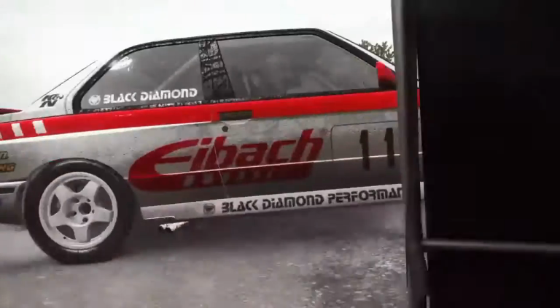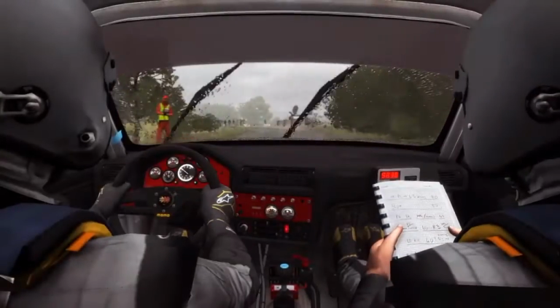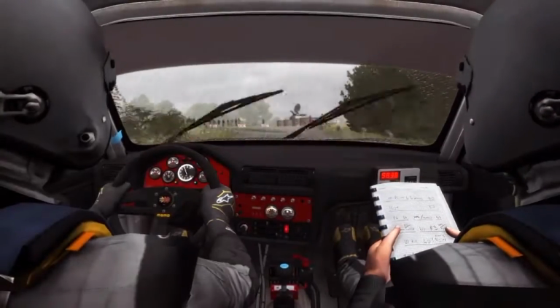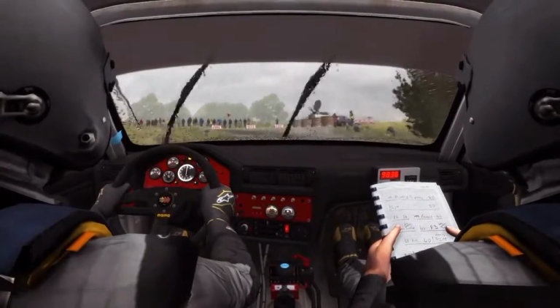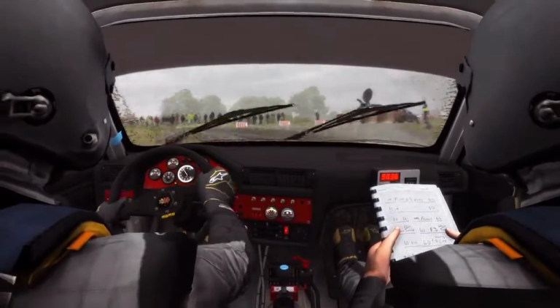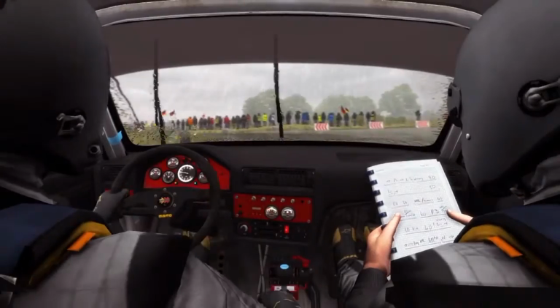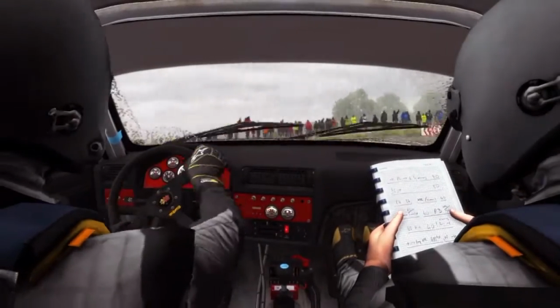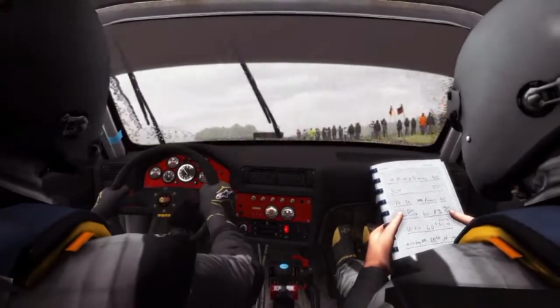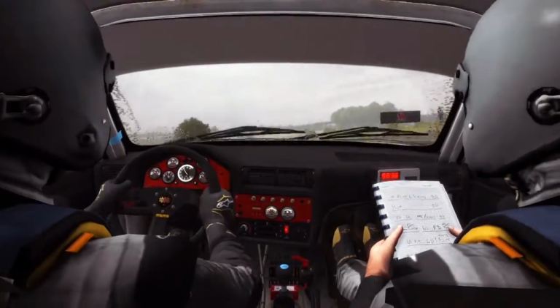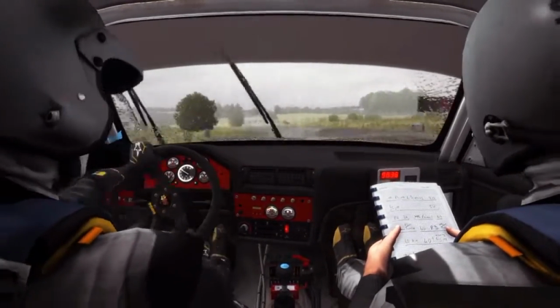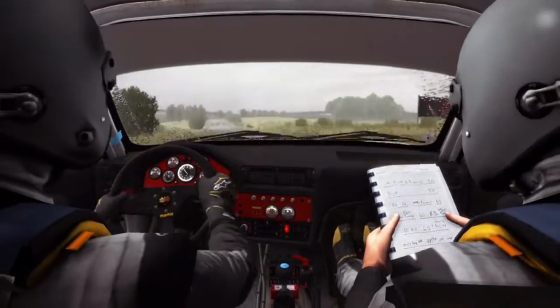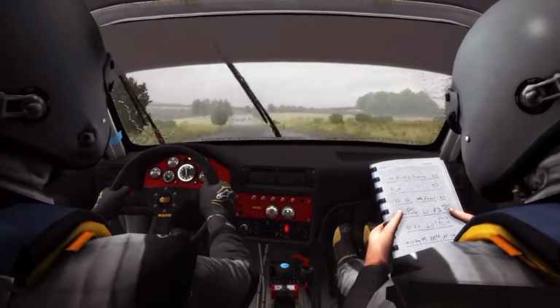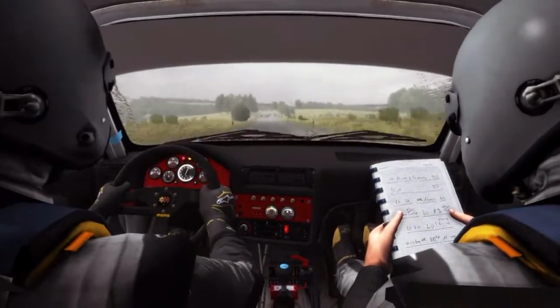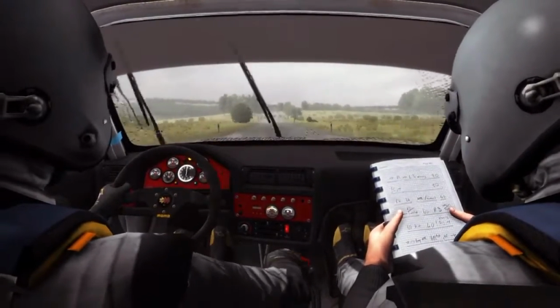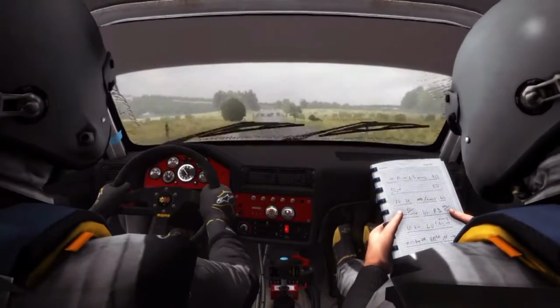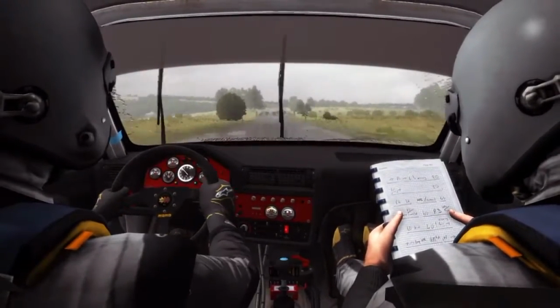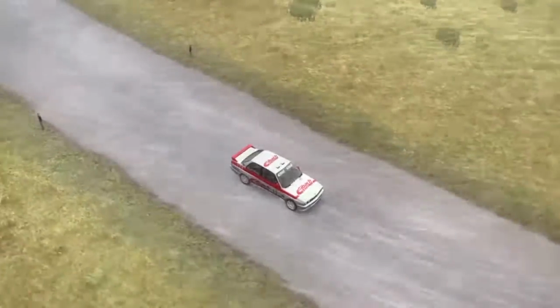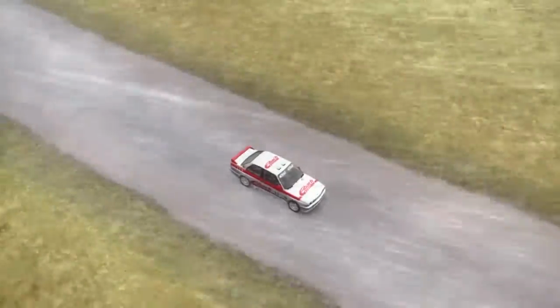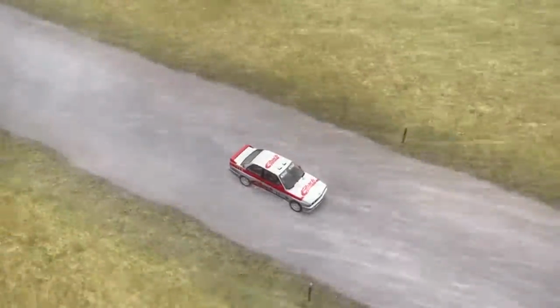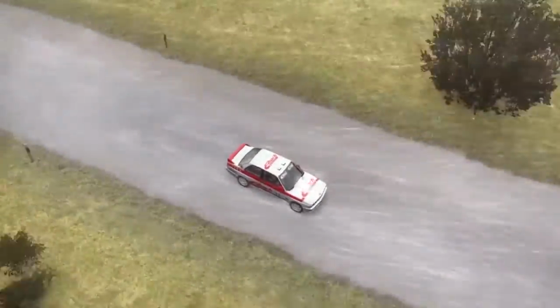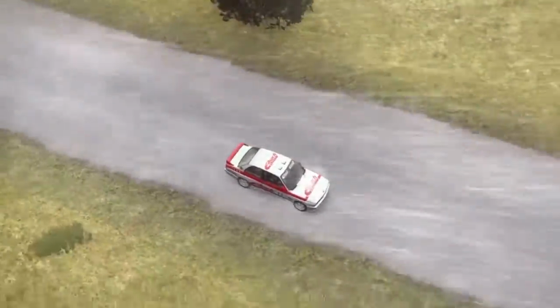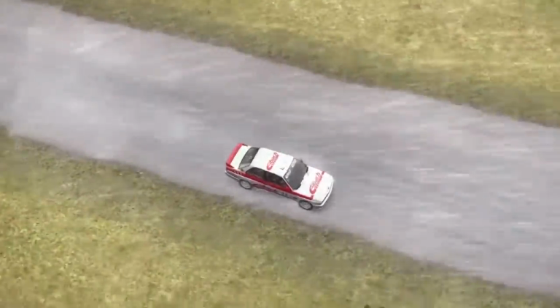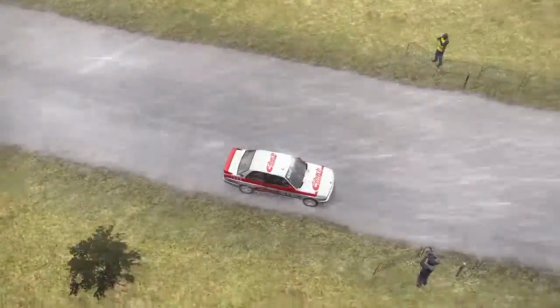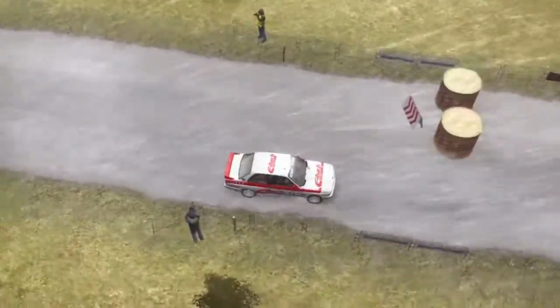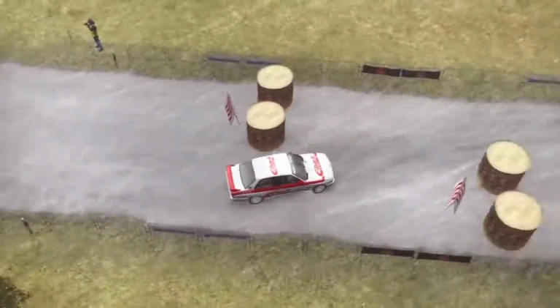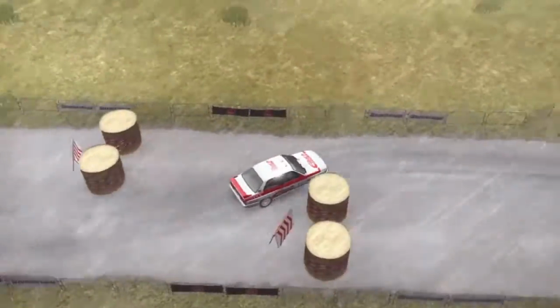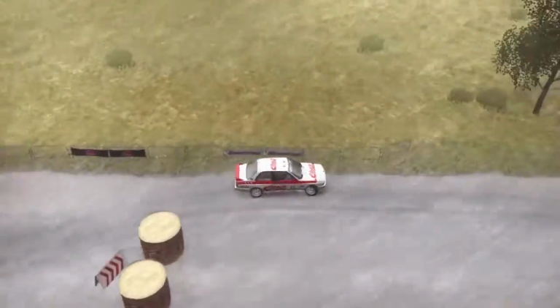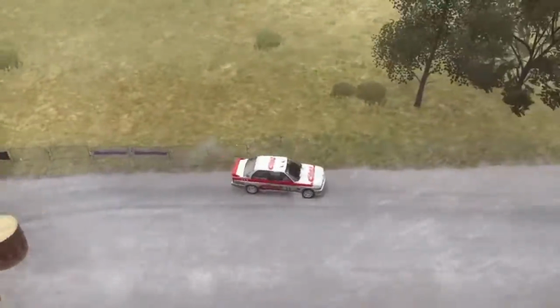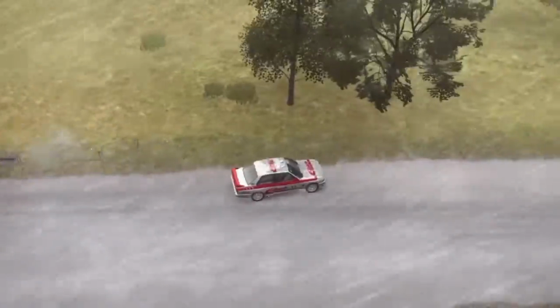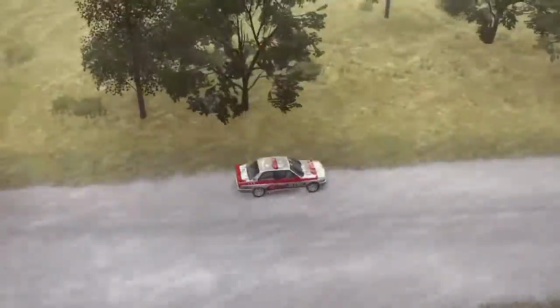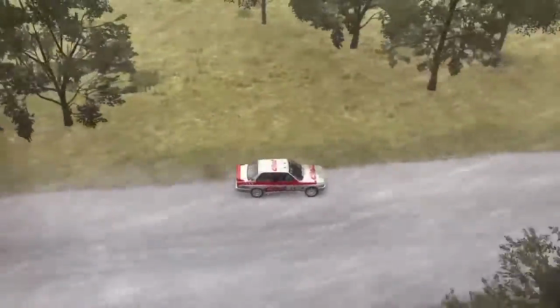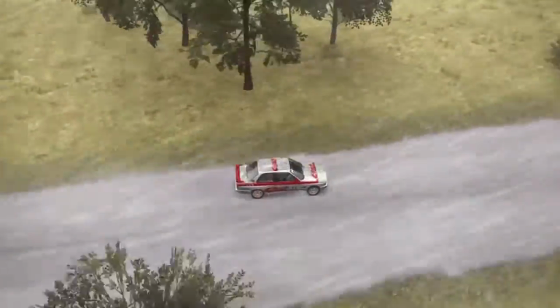Left door, don't cut, opens. 100 Caution. Tight chicane, right entry. 150 Caution. Tight chicane, left entry.